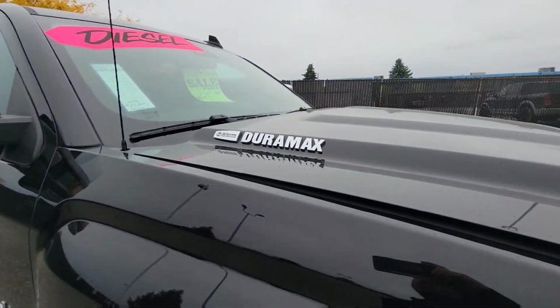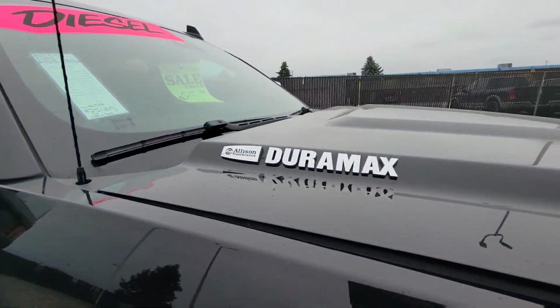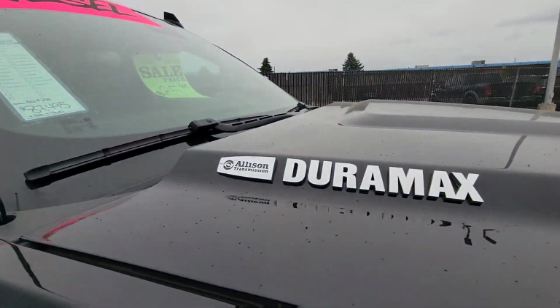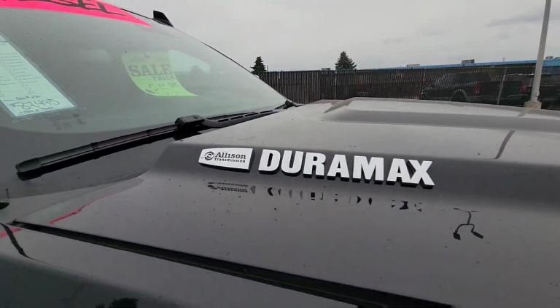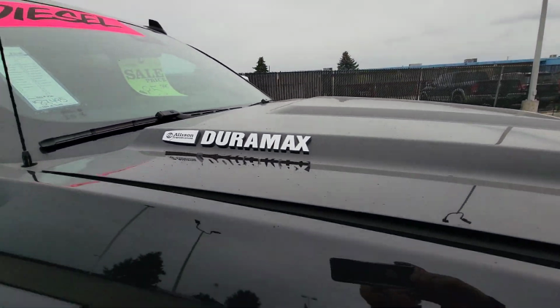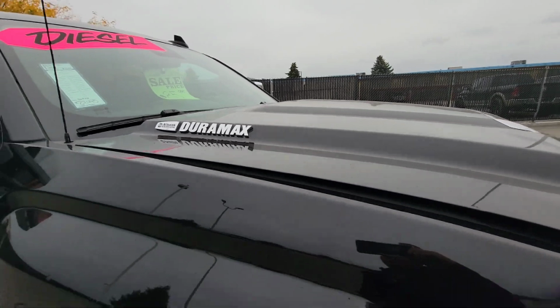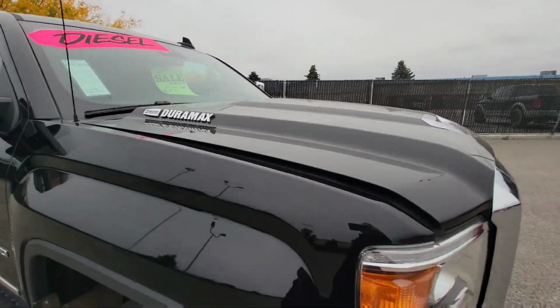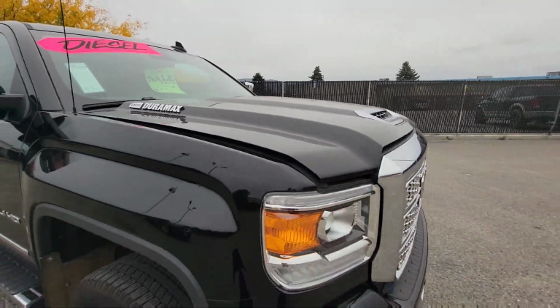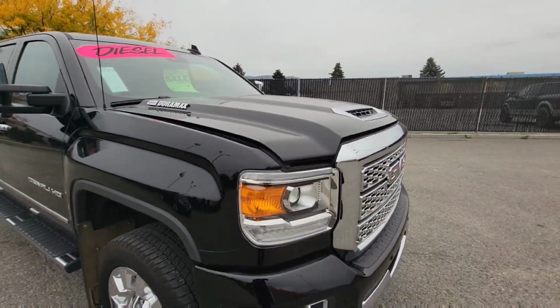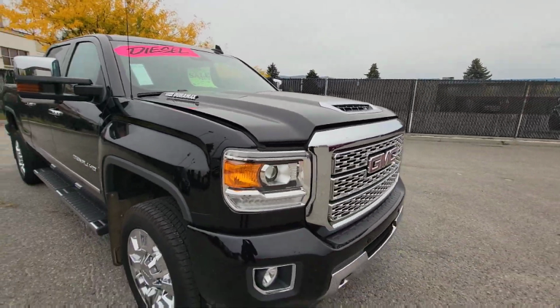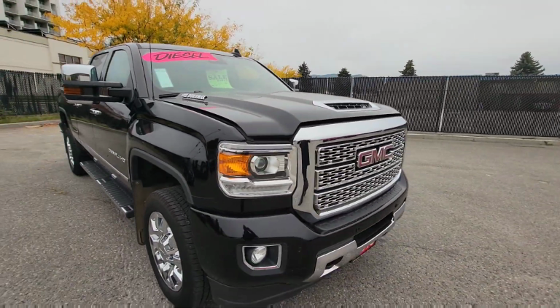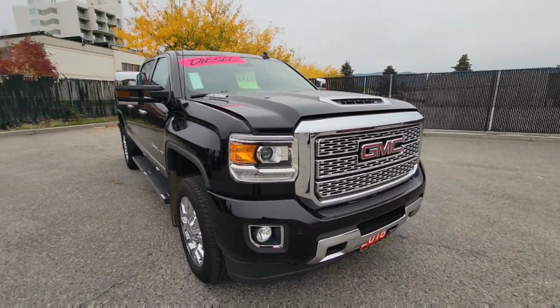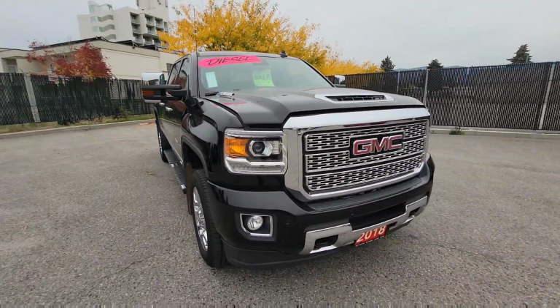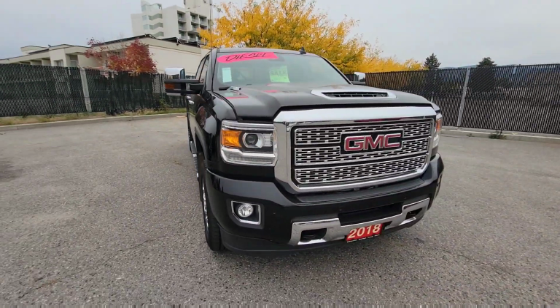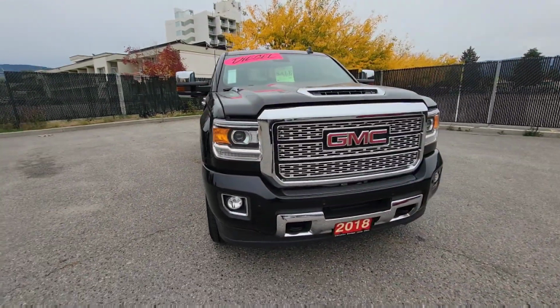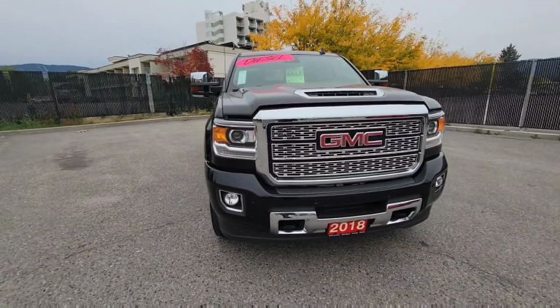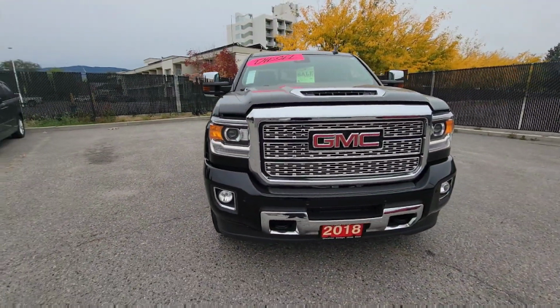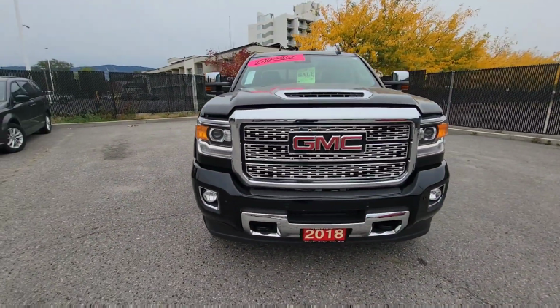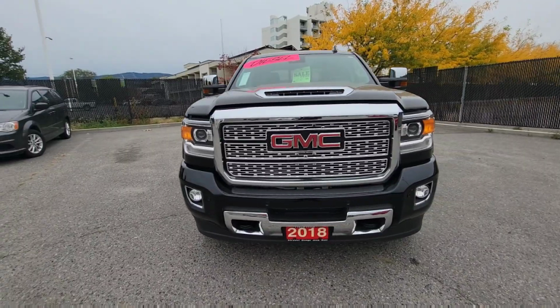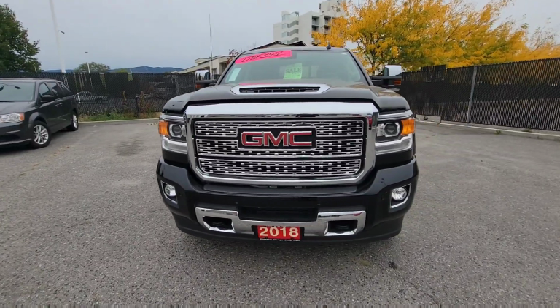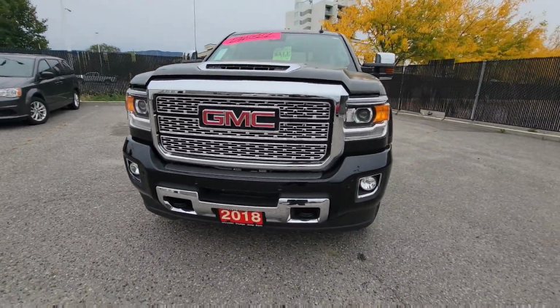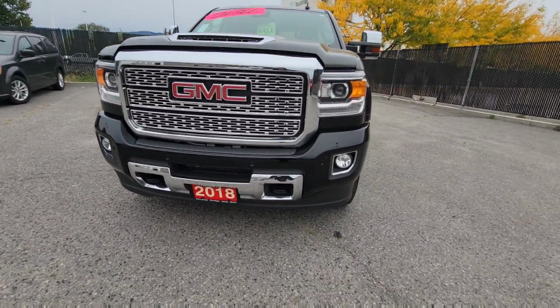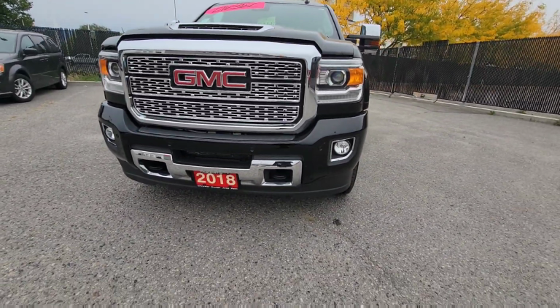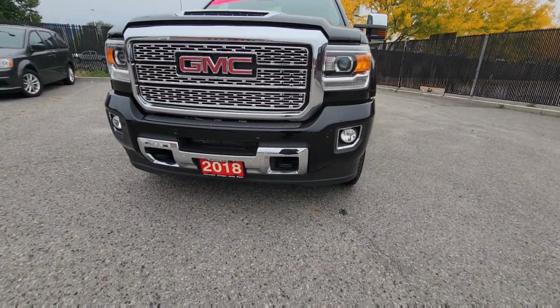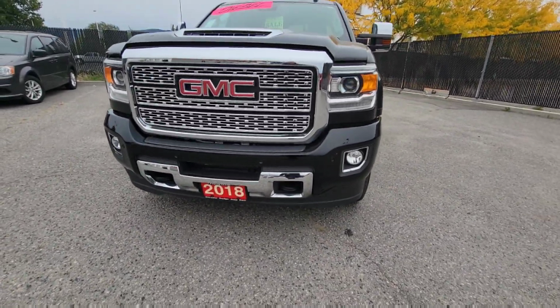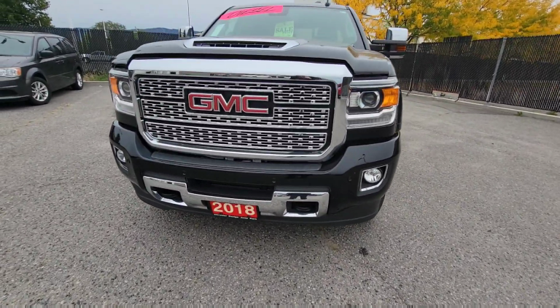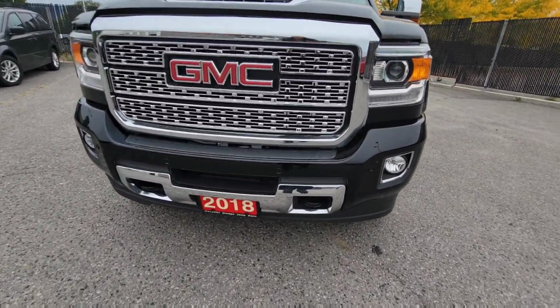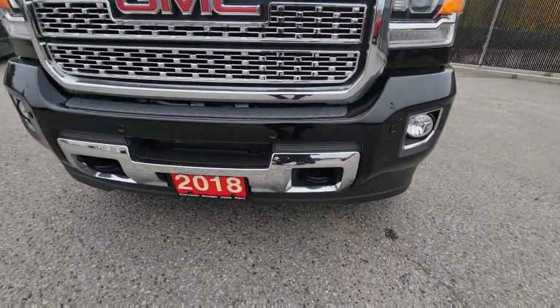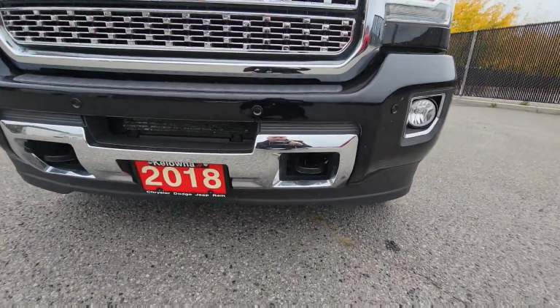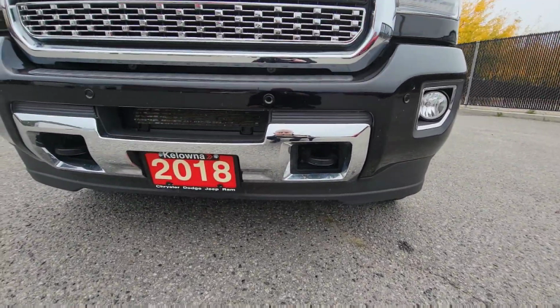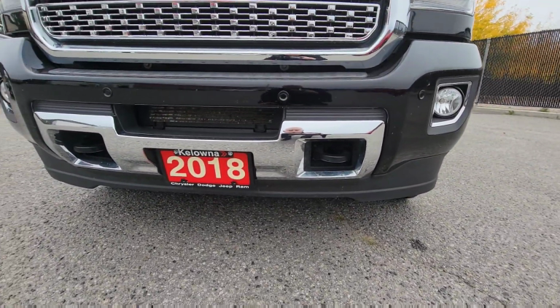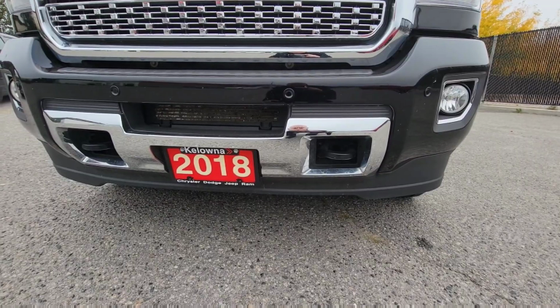Just over 32,000 kilometers on here. On the front end you can see projection headlamps, fog lights, and front park assist sensors, and tow hooks as well if you happen to be helping a friend out of the bush.